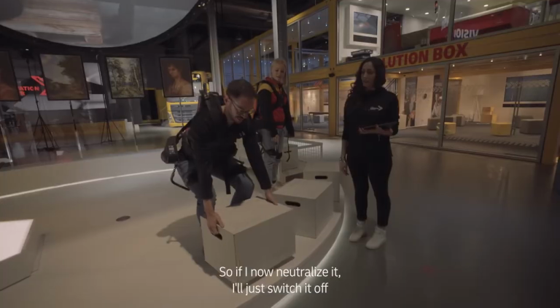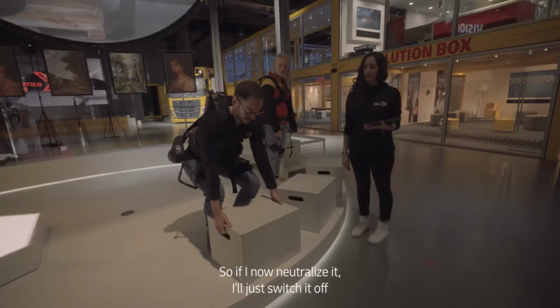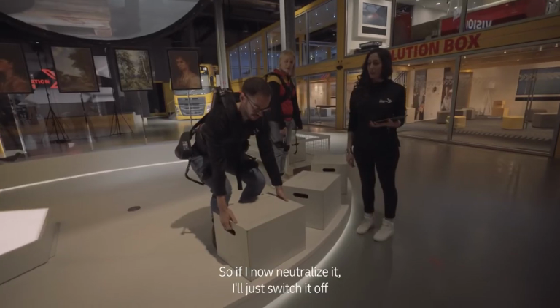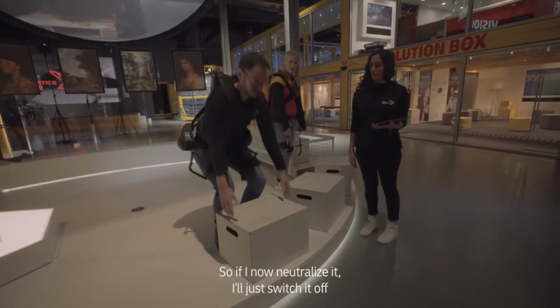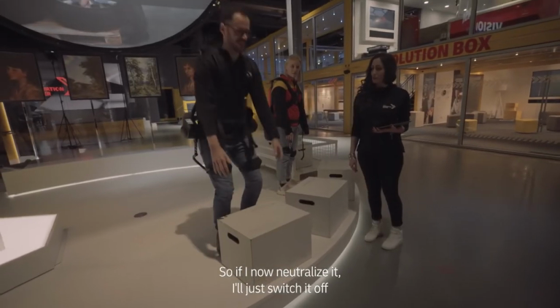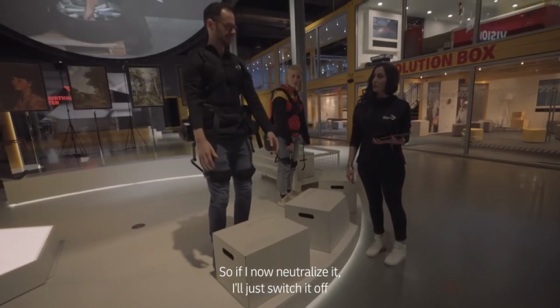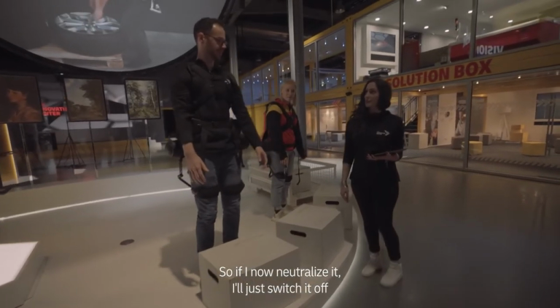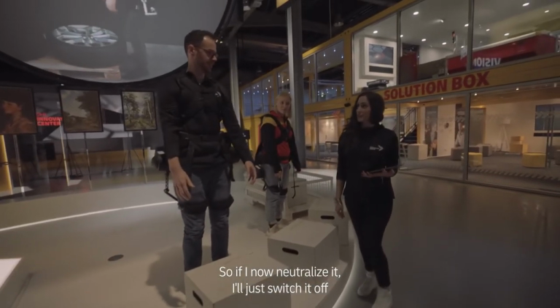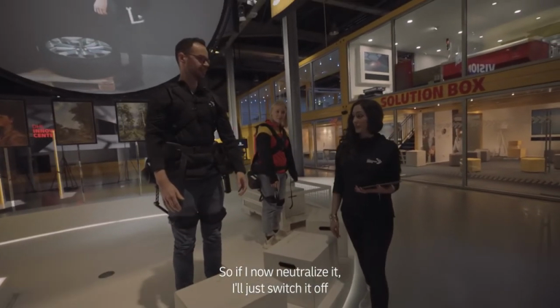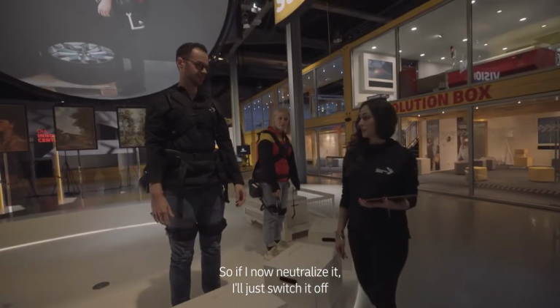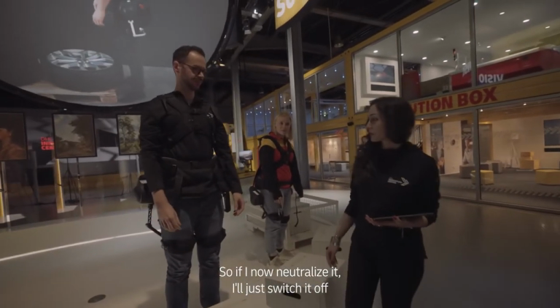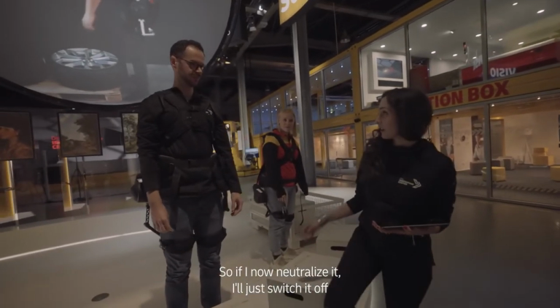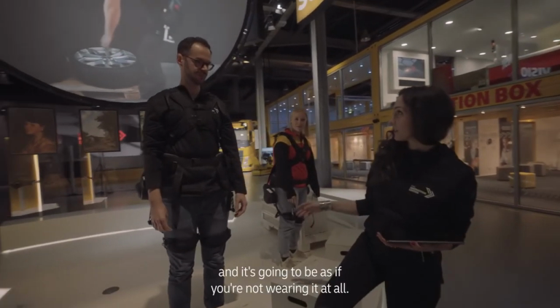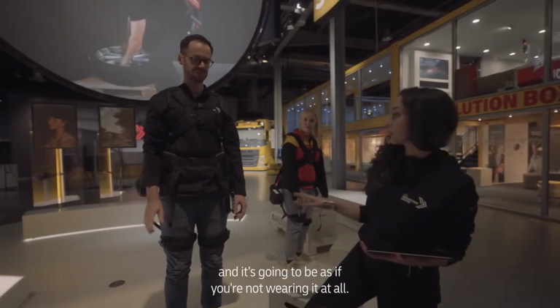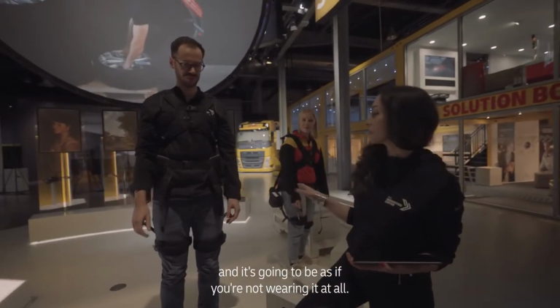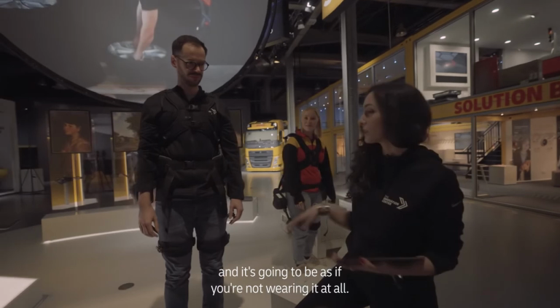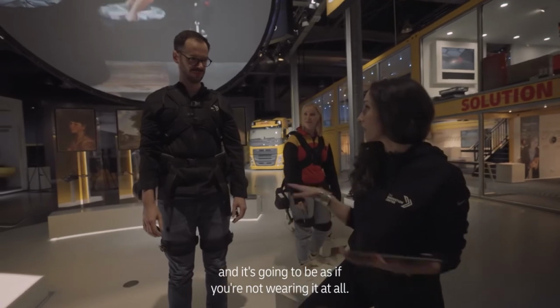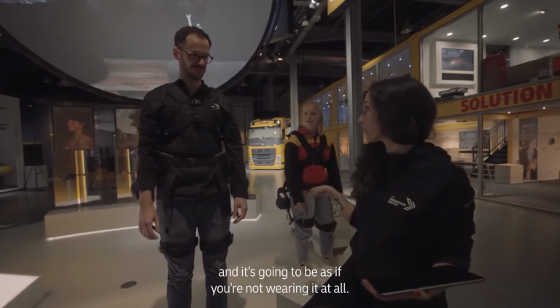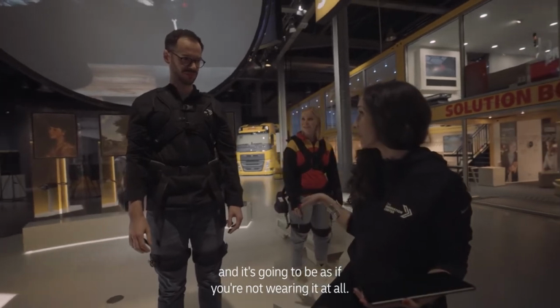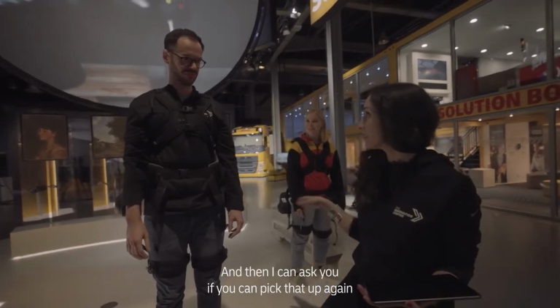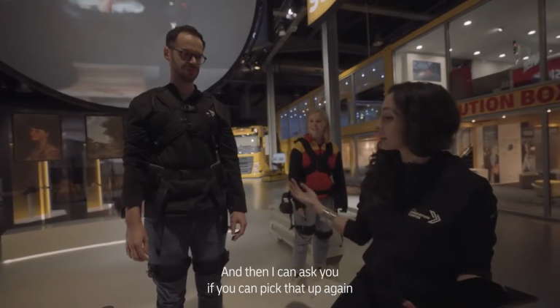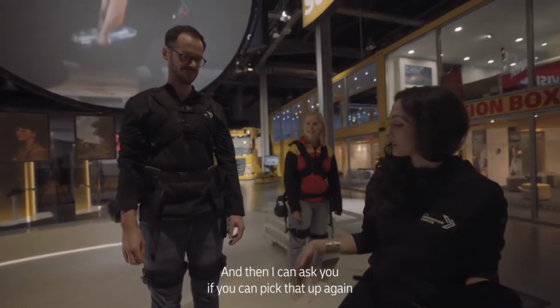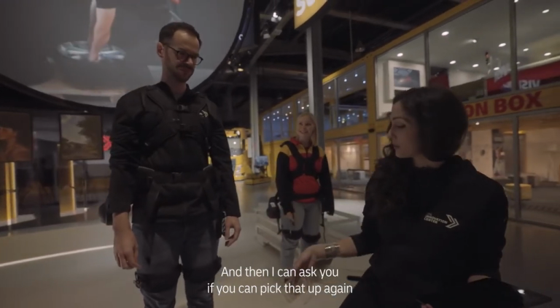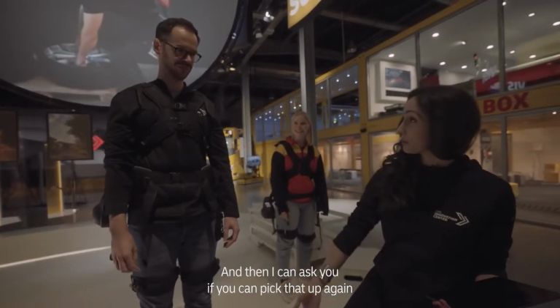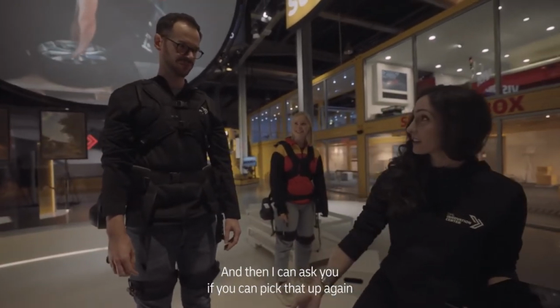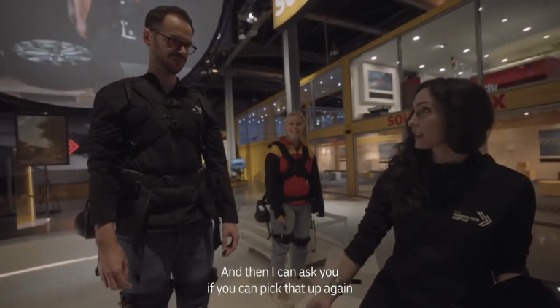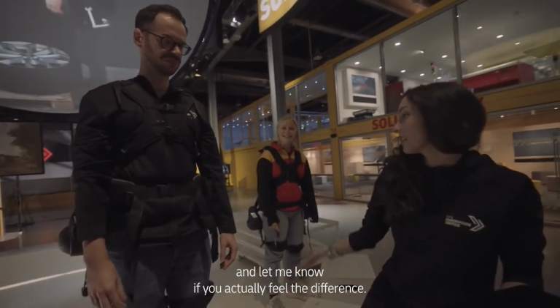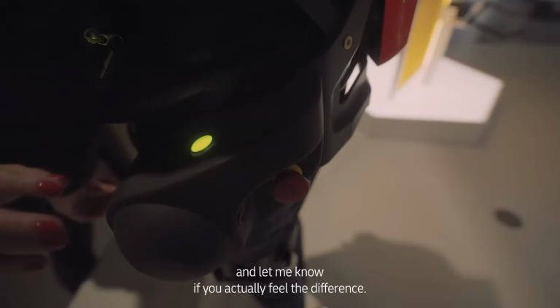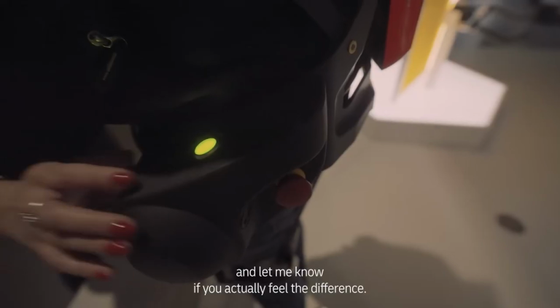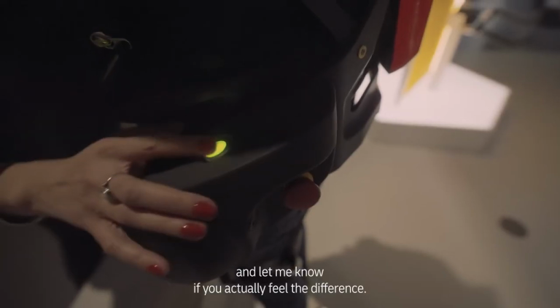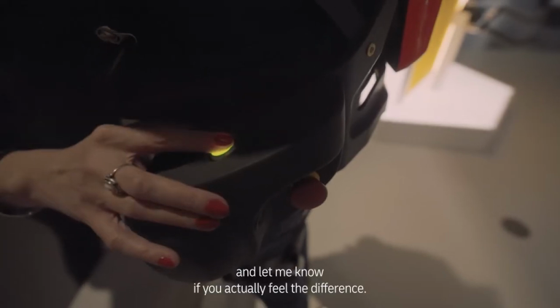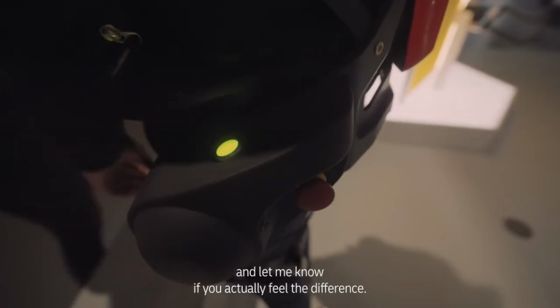So if I now neutralize it, I'll just switch it off and it's going to be as if you're not wearing it at all. And then I can ask you to pick that up again and let me know if you actually feel the difference.